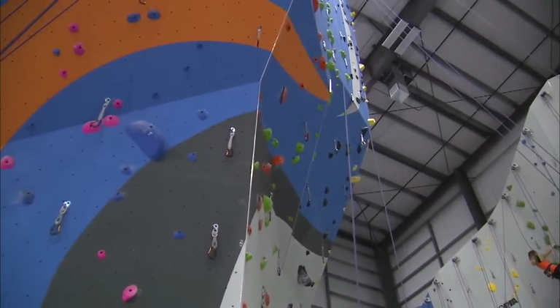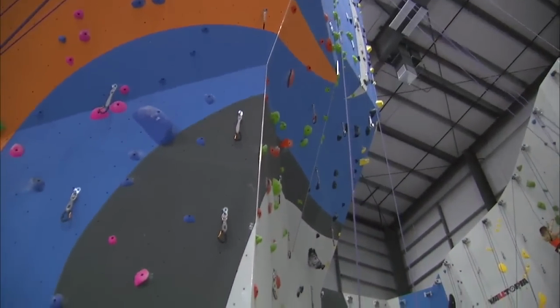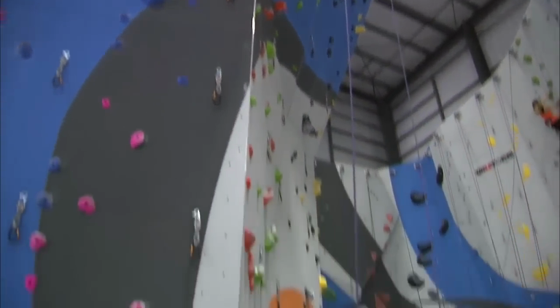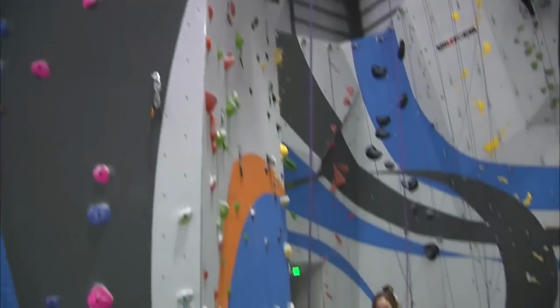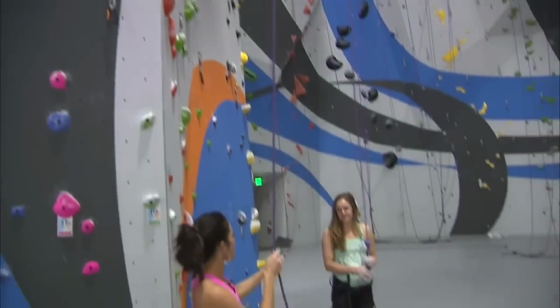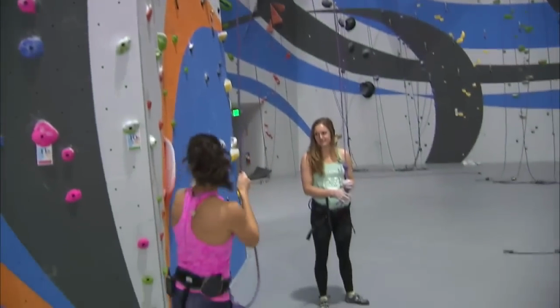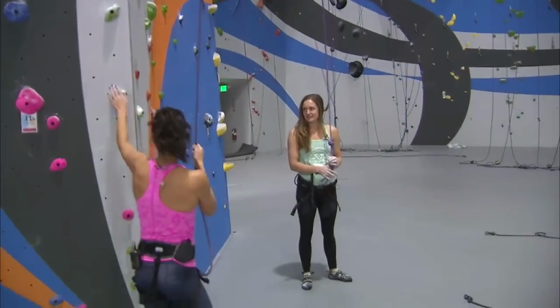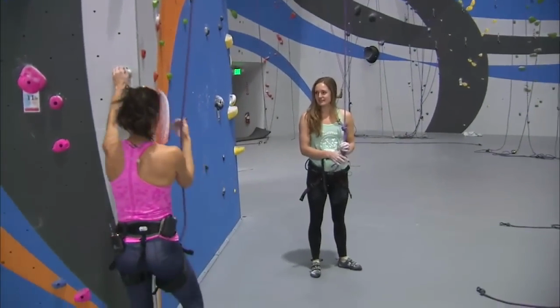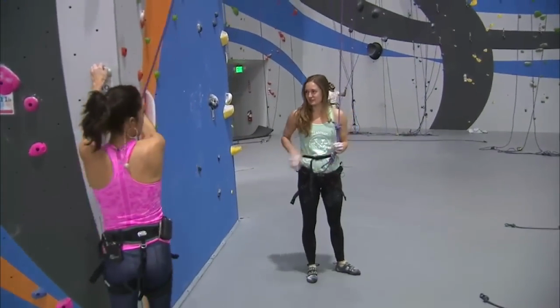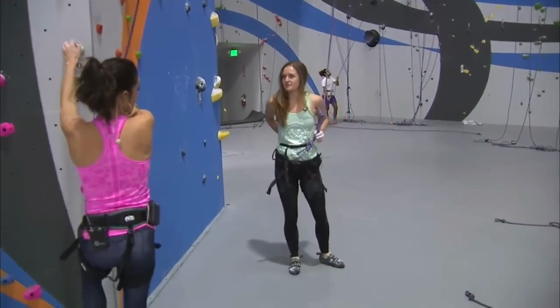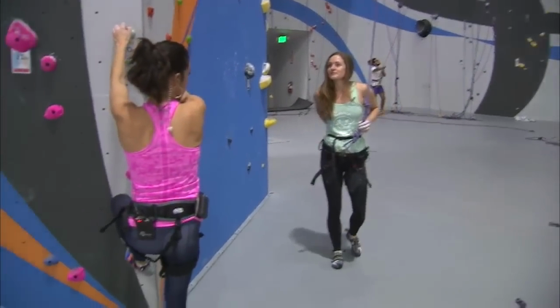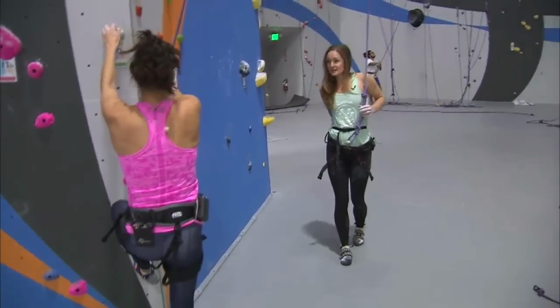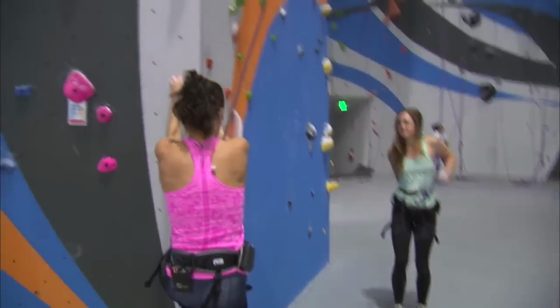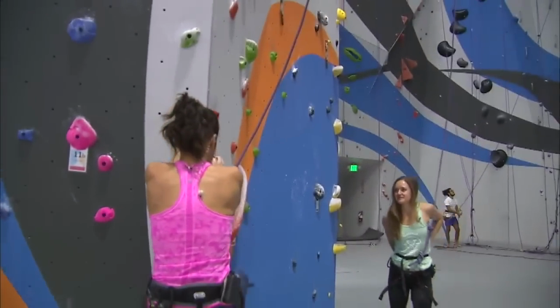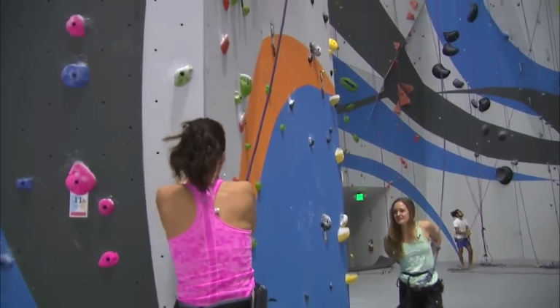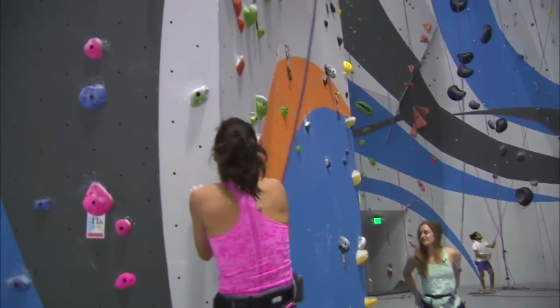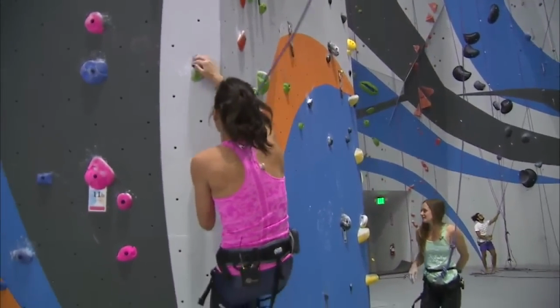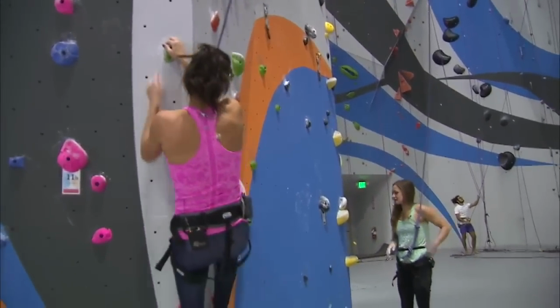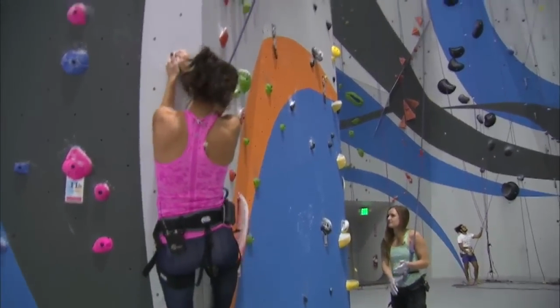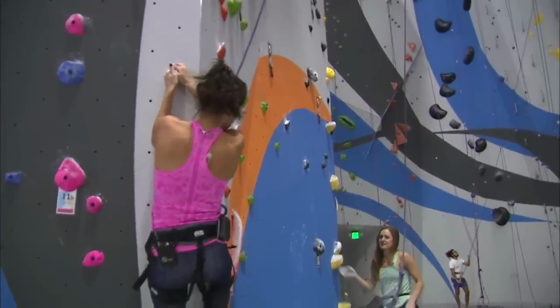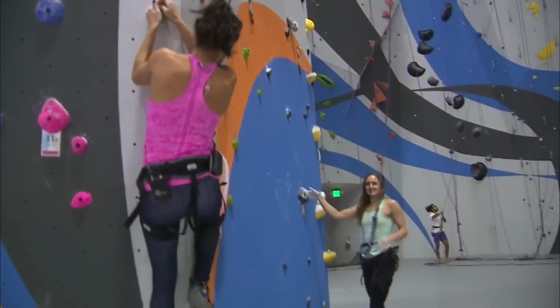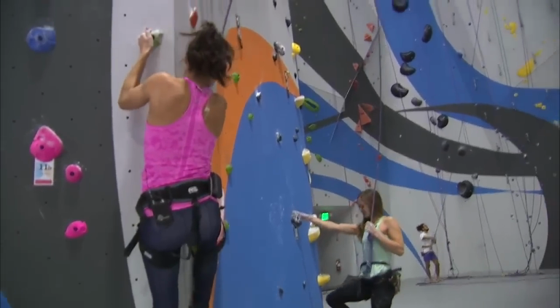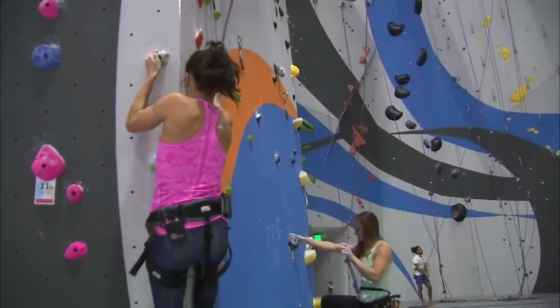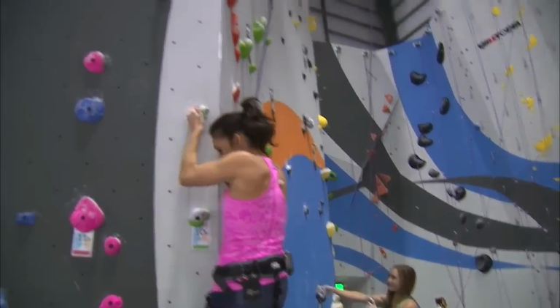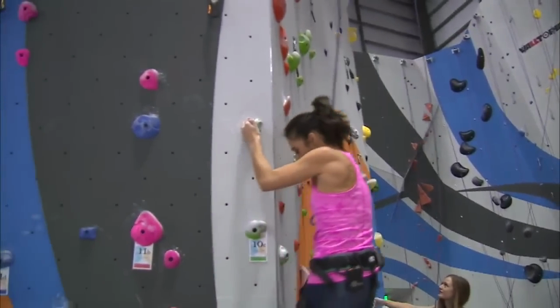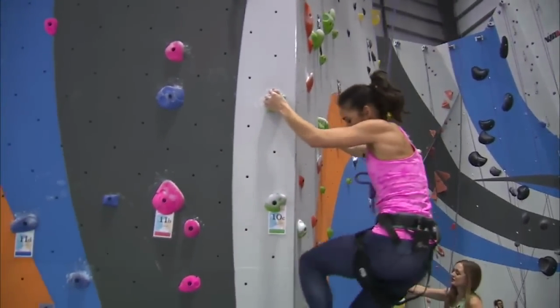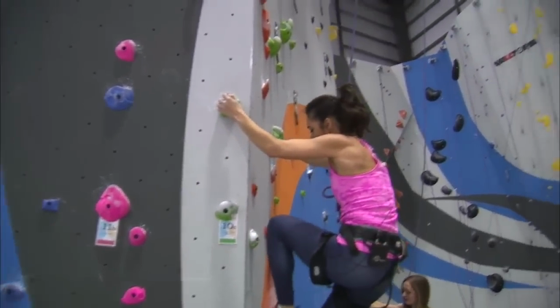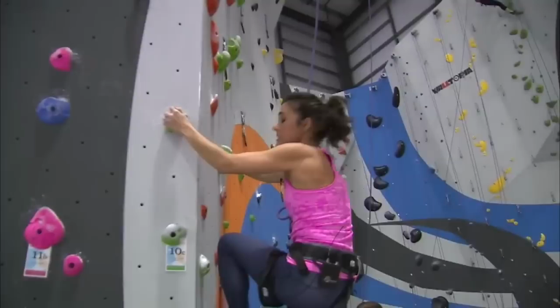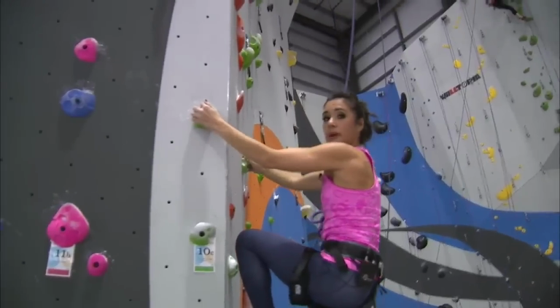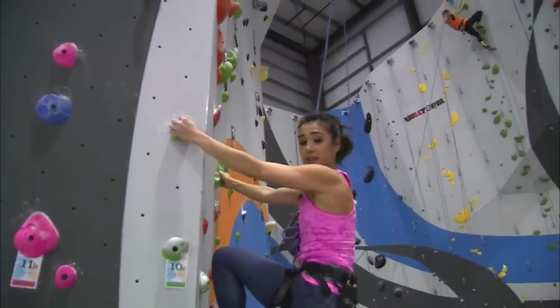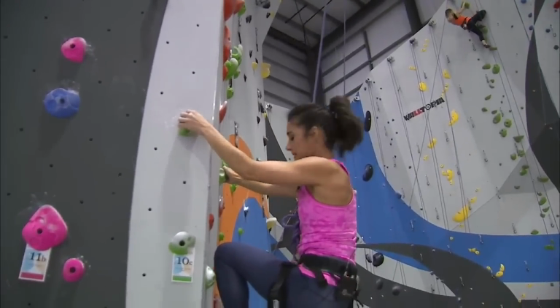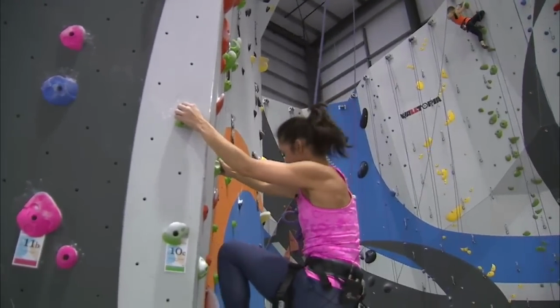We have Nicole Pate with Sender 1 Climbing. This is not yet open to the public, but soon enough it will be. There's a location in Santa Ana that's wildly popular. Tell people at home what they can expect.